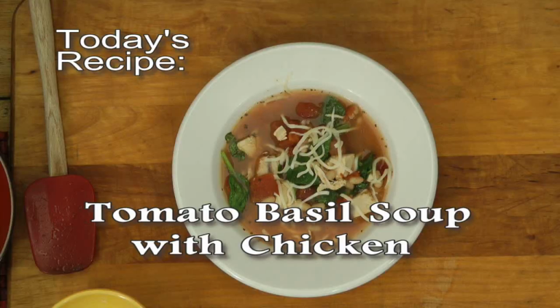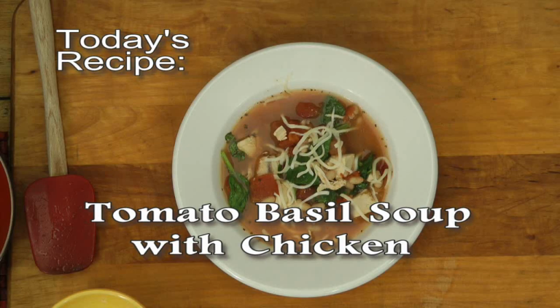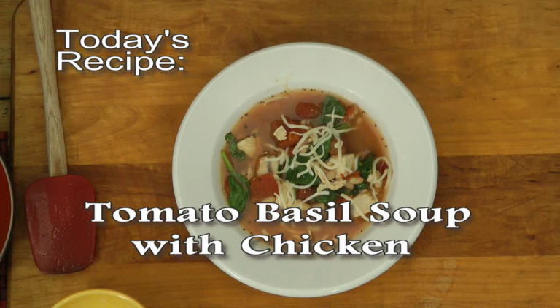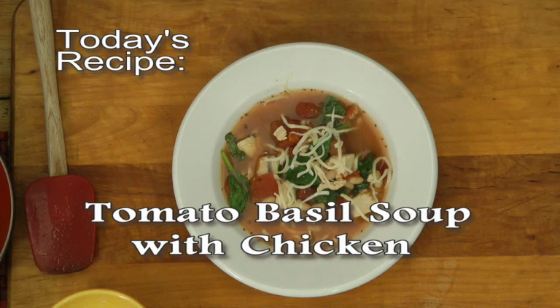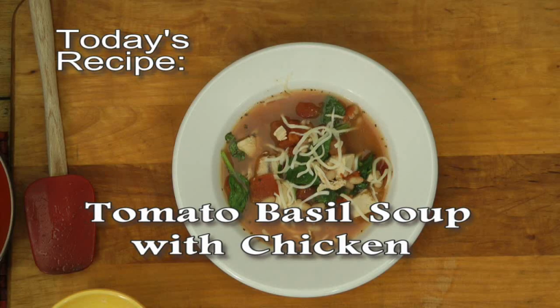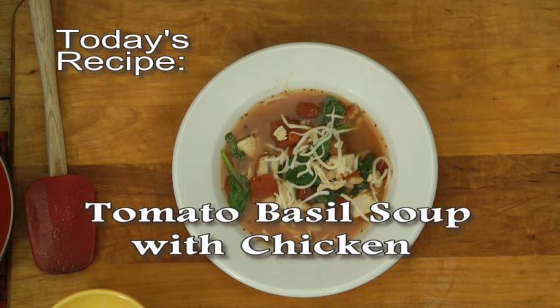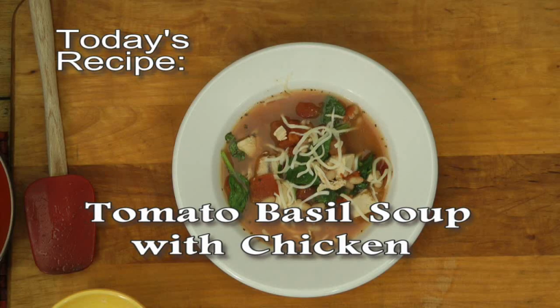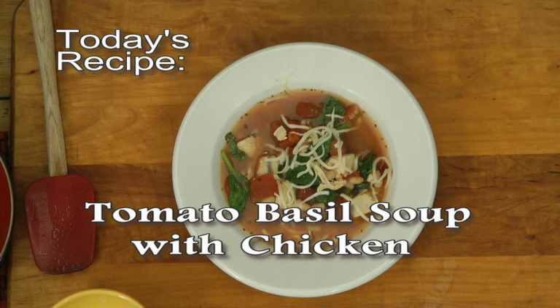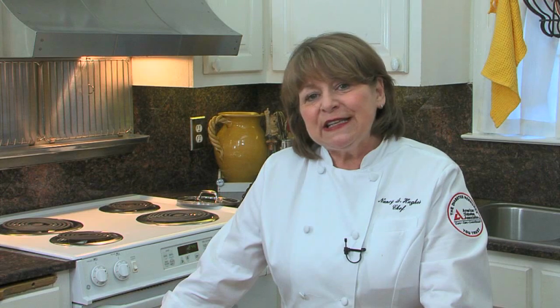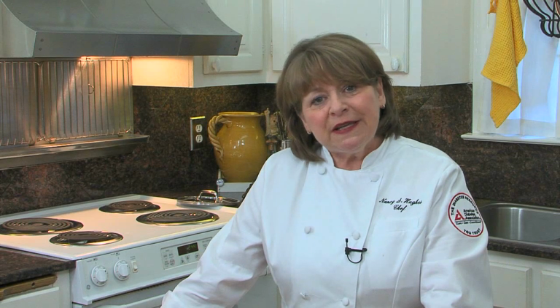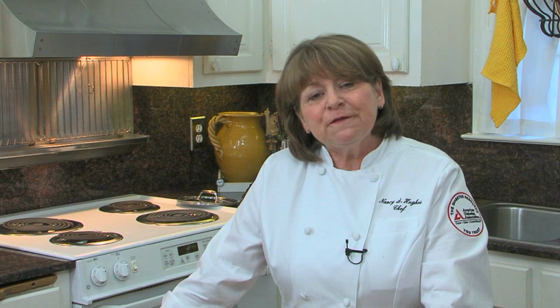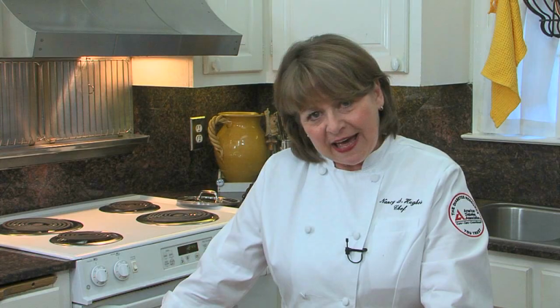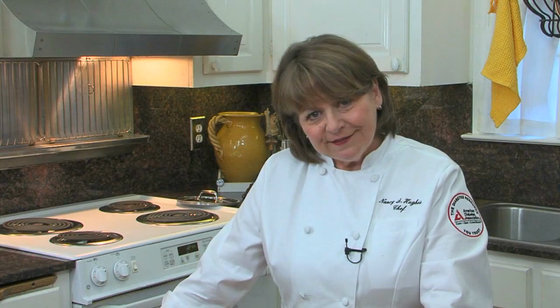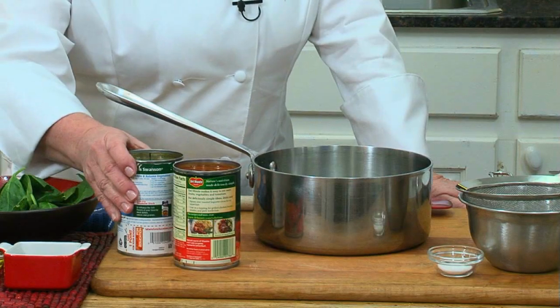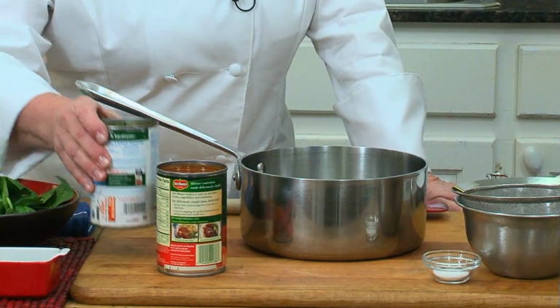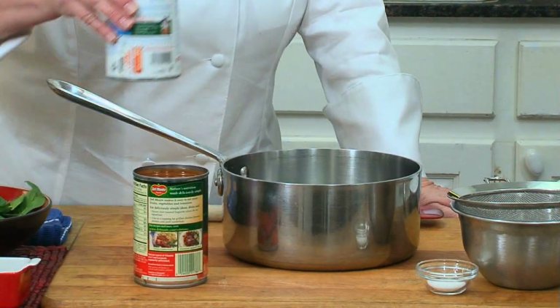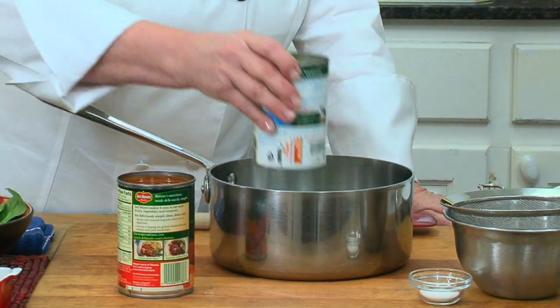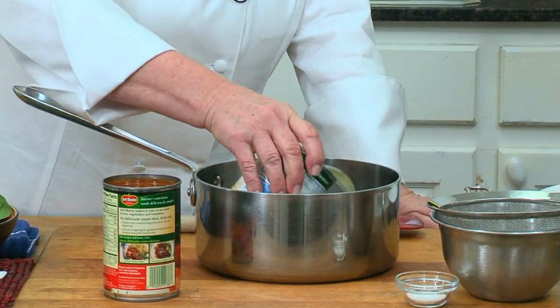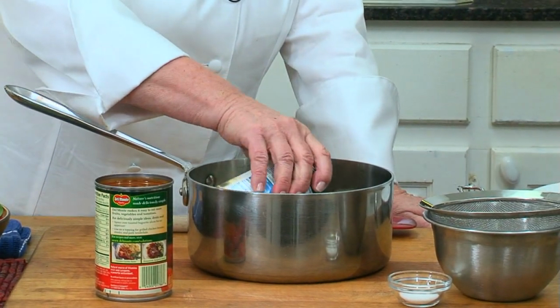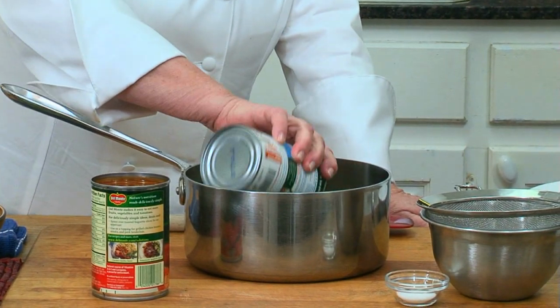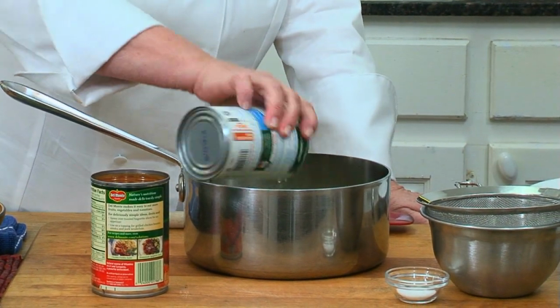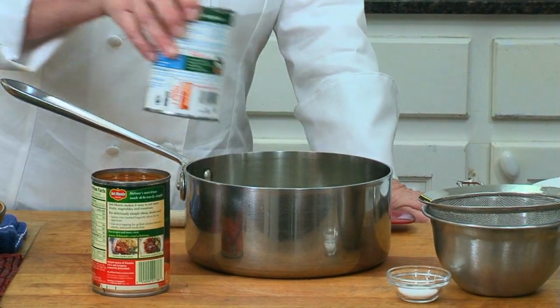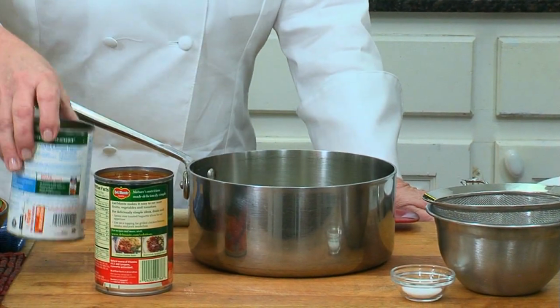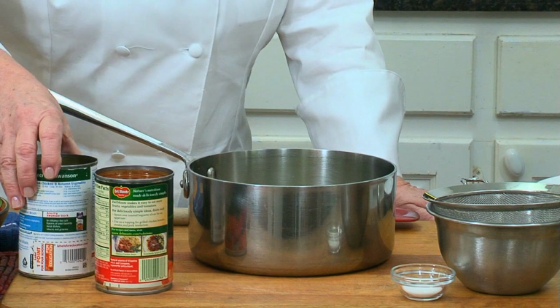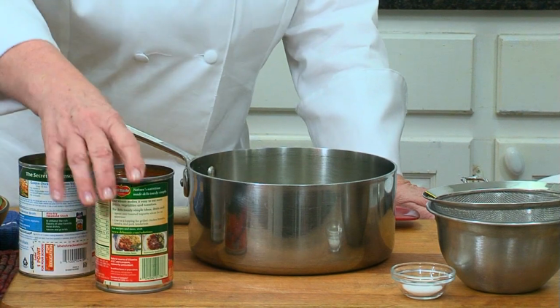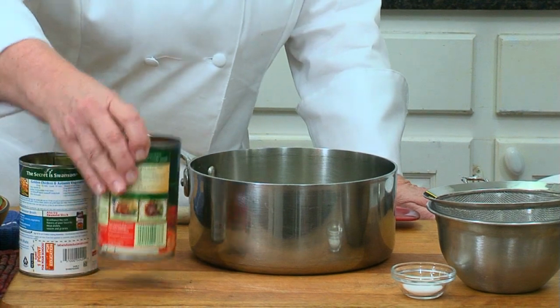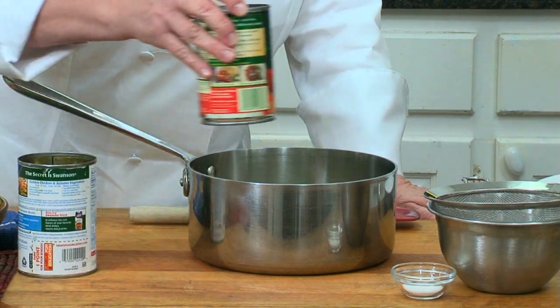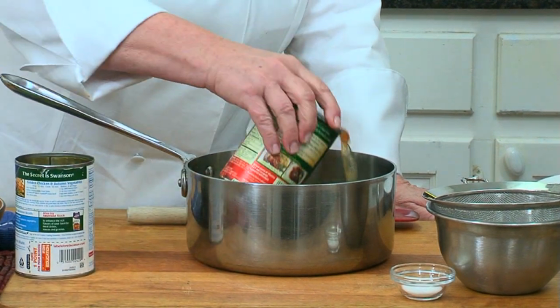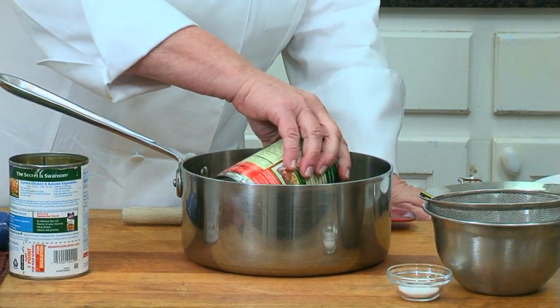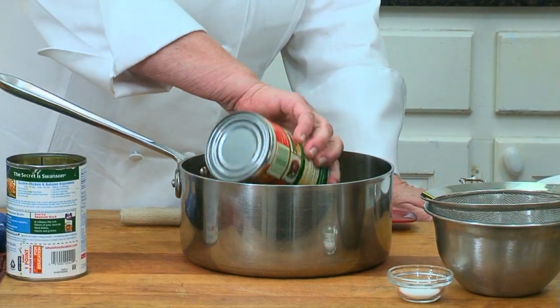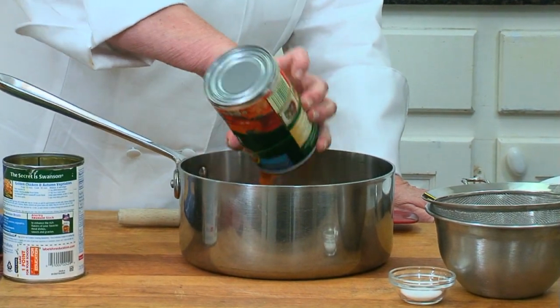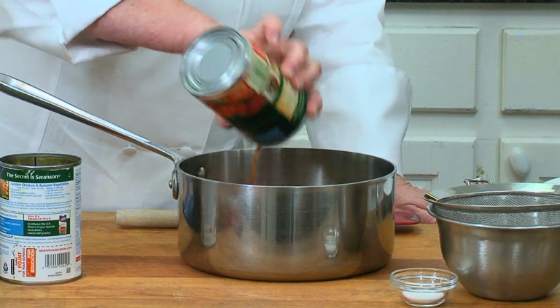With this soup, the tomato basil soup with chicken, it takes you 15 minutes flat. You take your chicken broth and you pour it in your pan, and you have your diced tomatoes with basil and oregano.